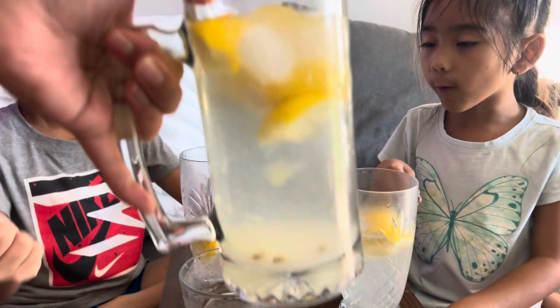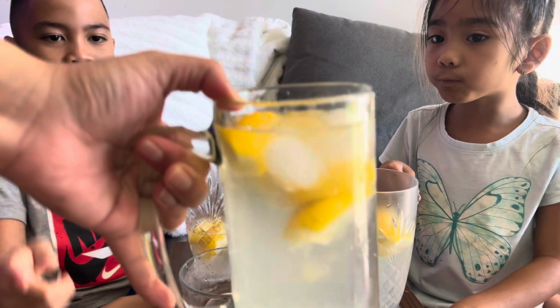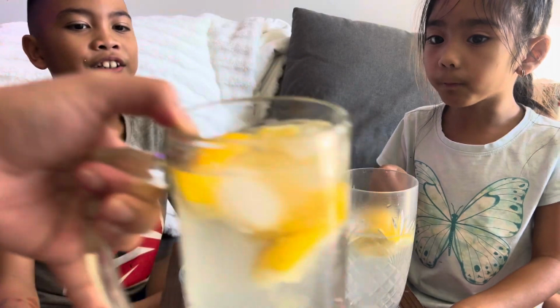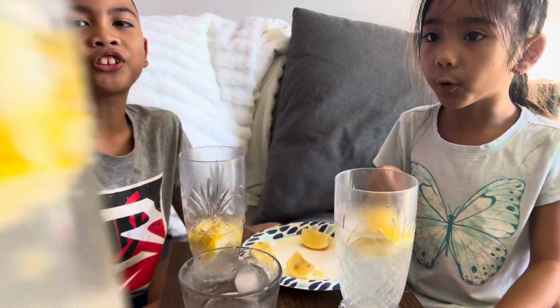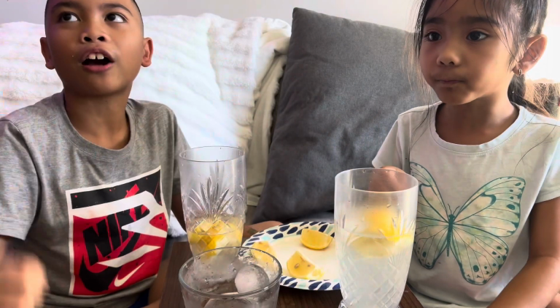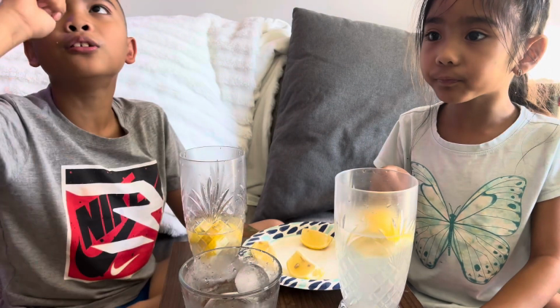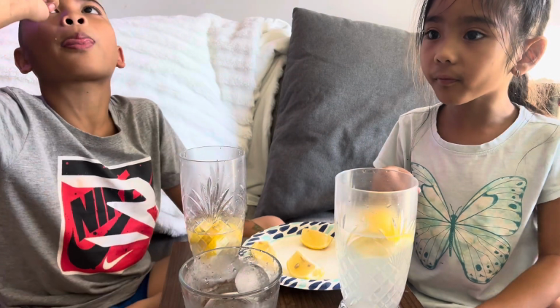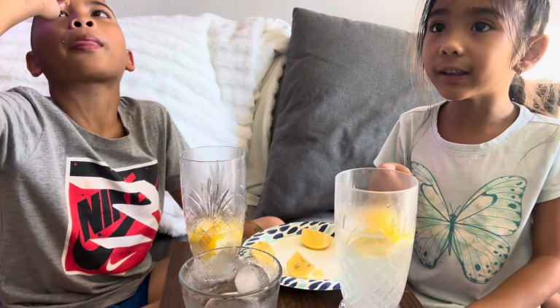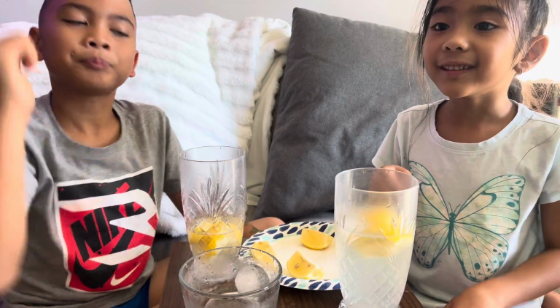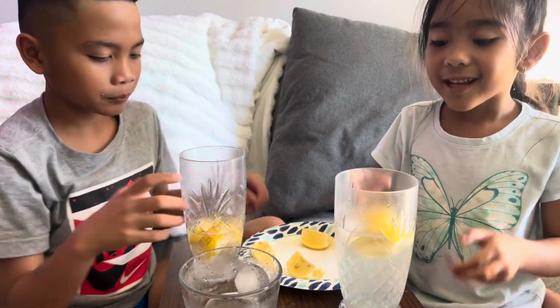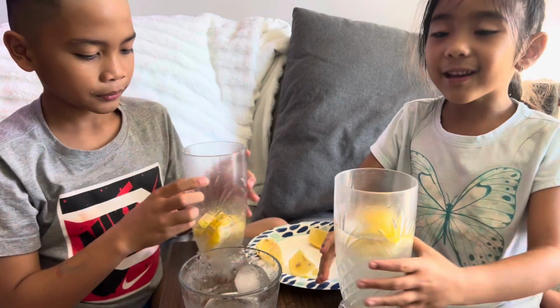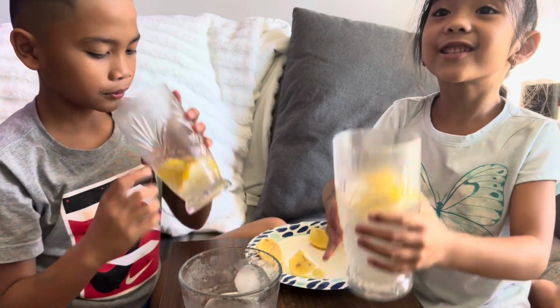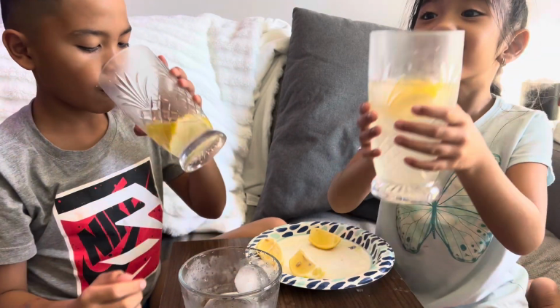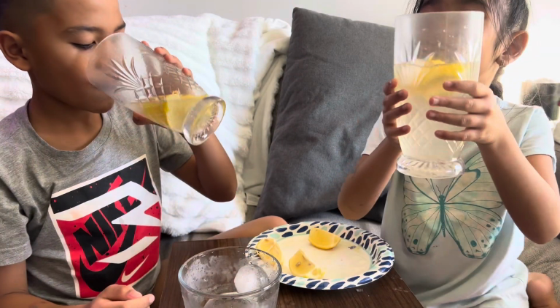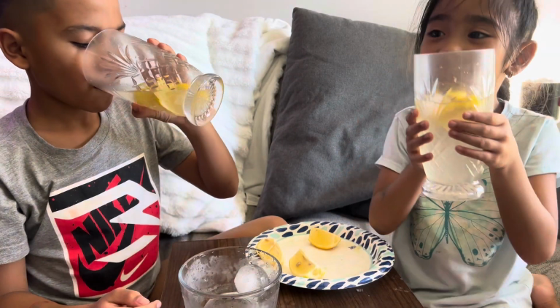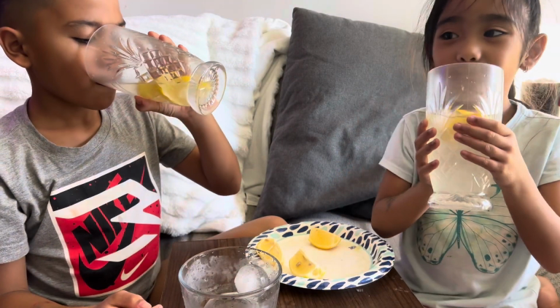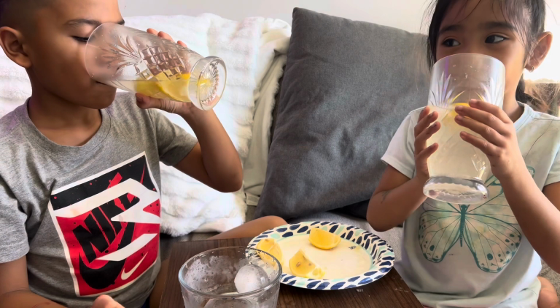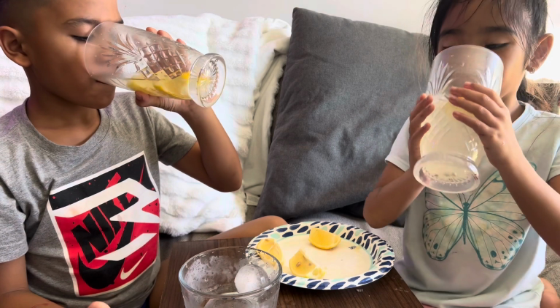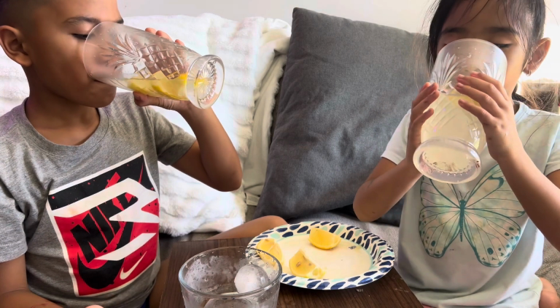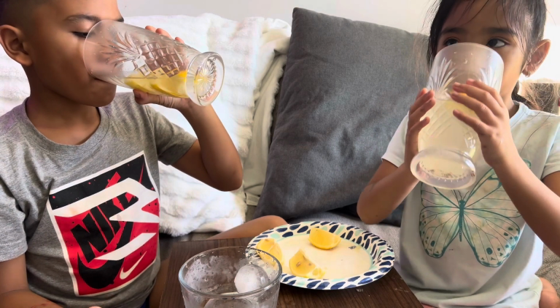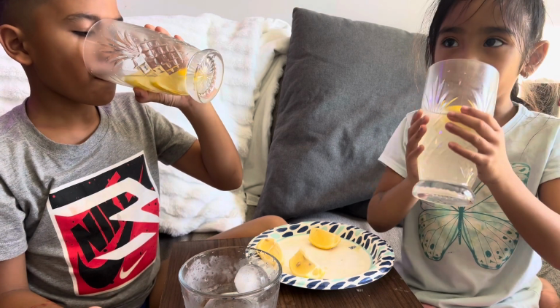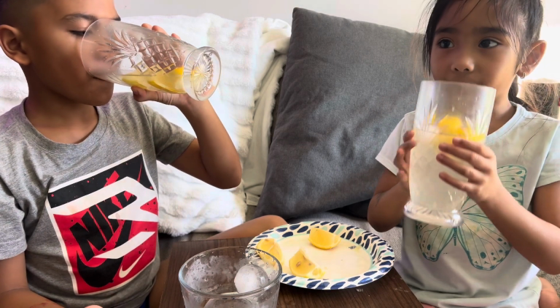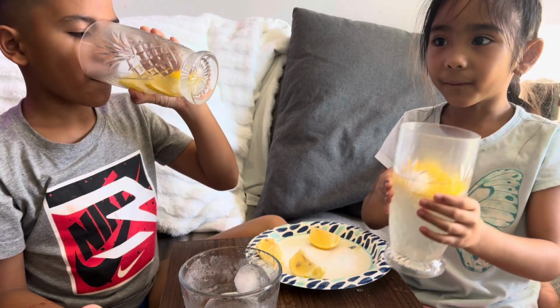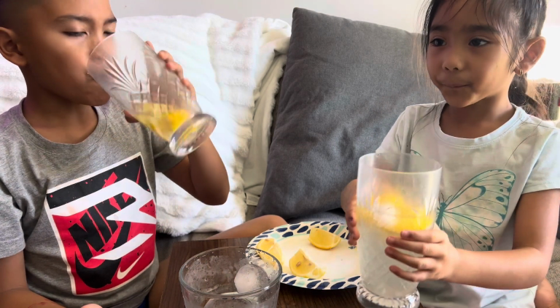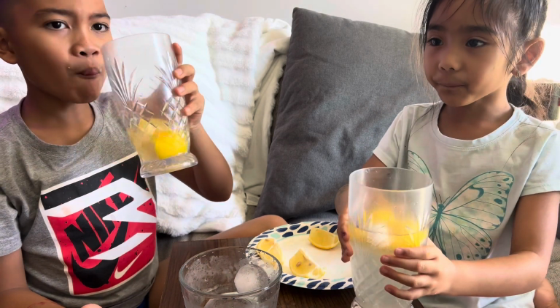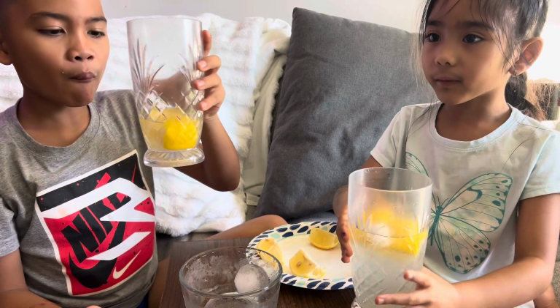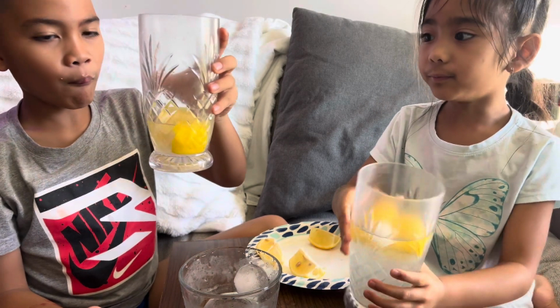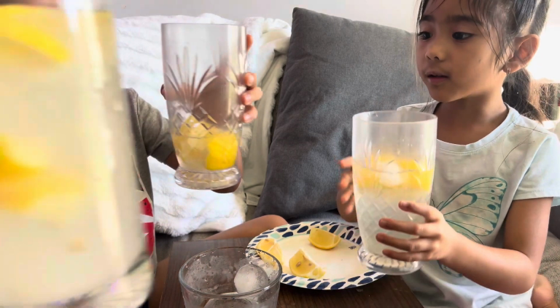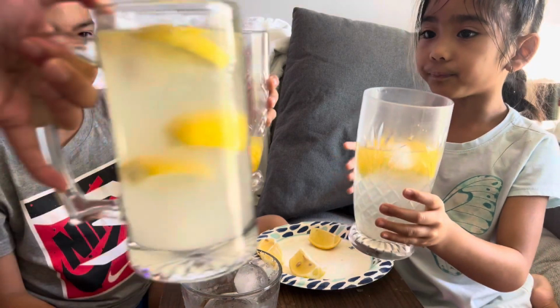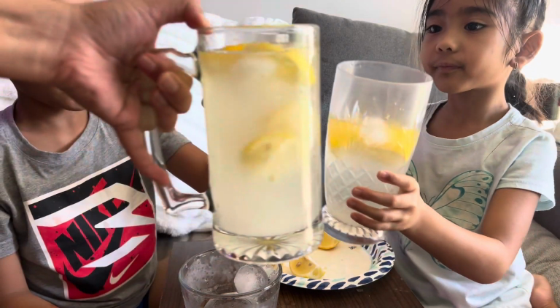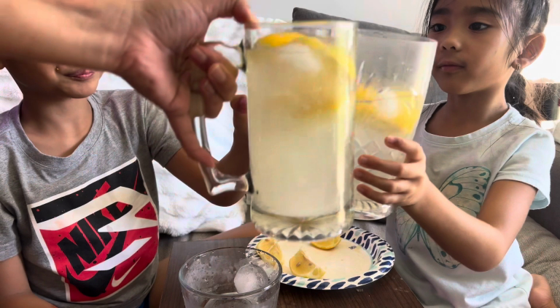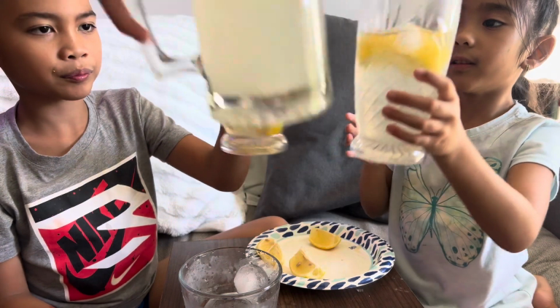Mom, you gonna chug that? We have a chug chug! Okay, cheers — all of us, cheers! Oh my god, you look very good. Cheers!